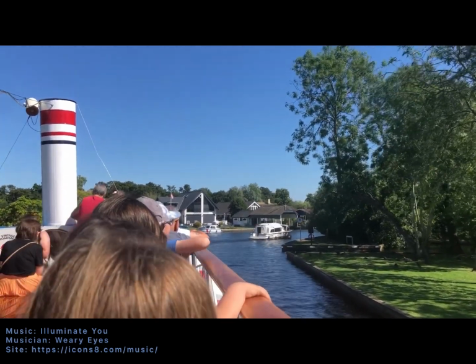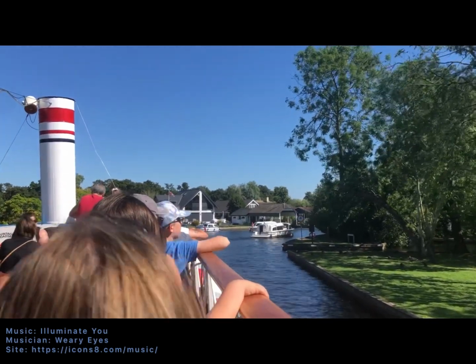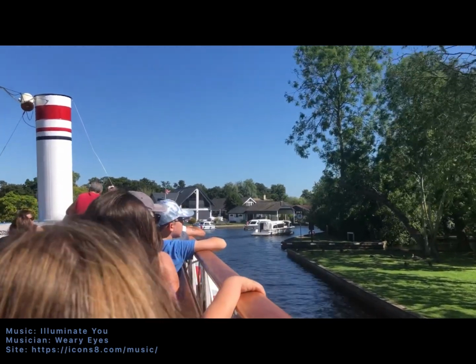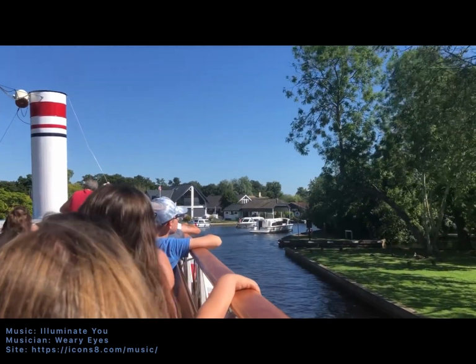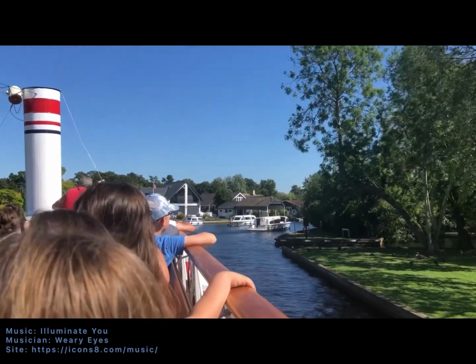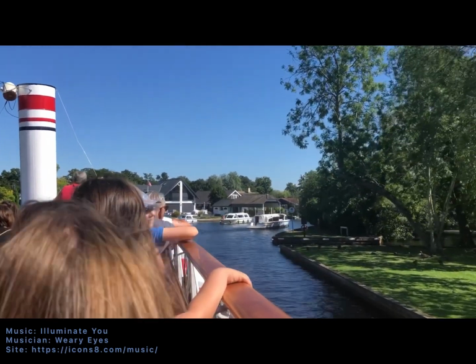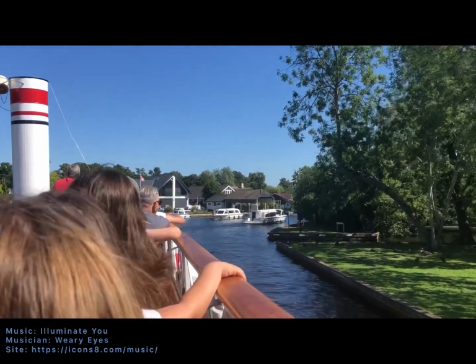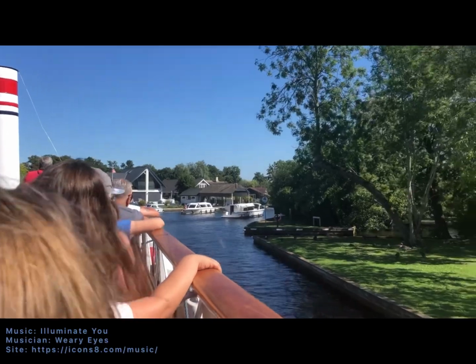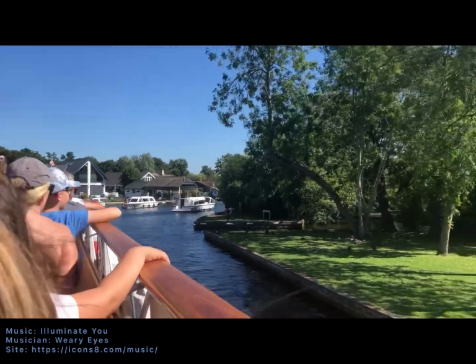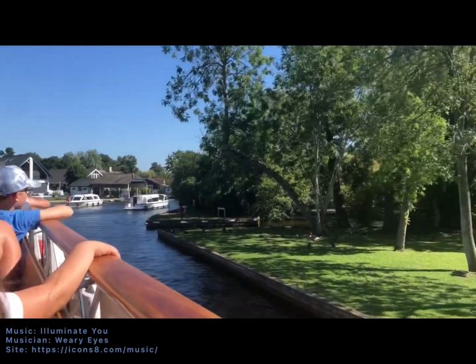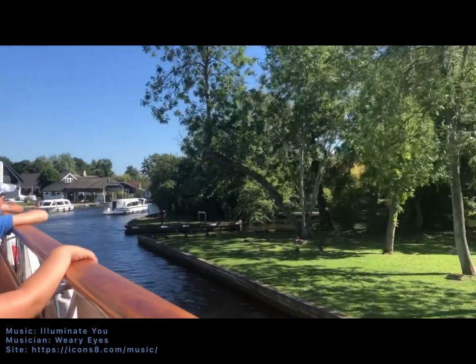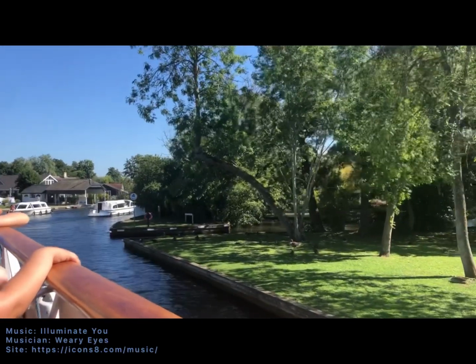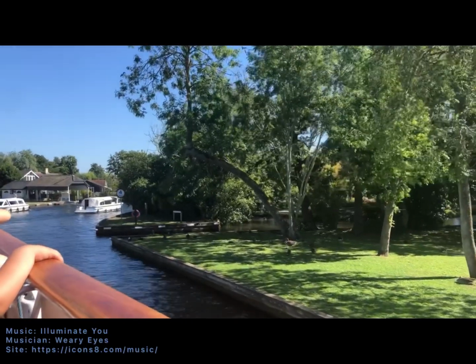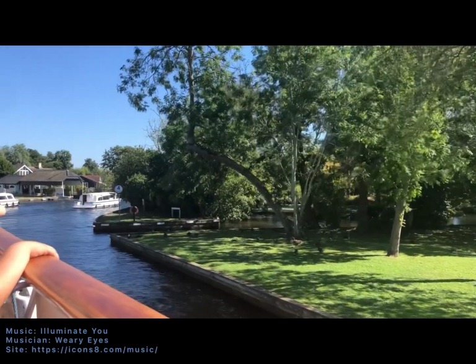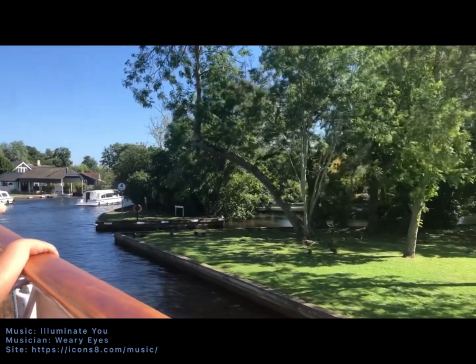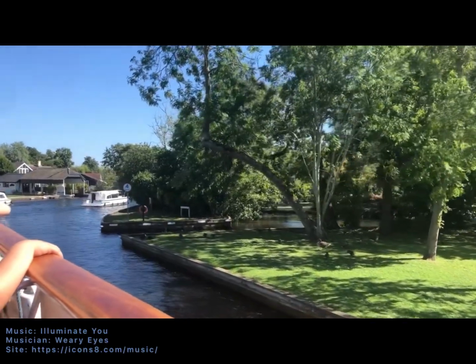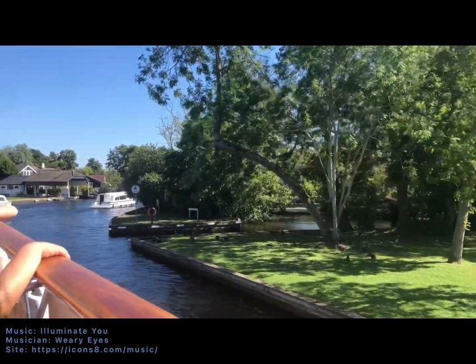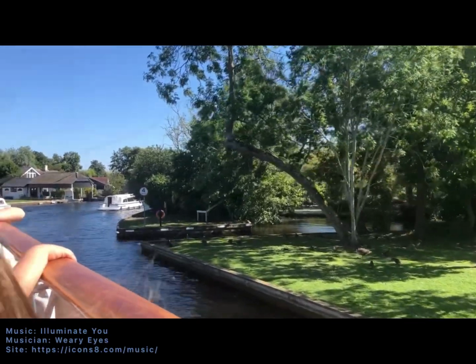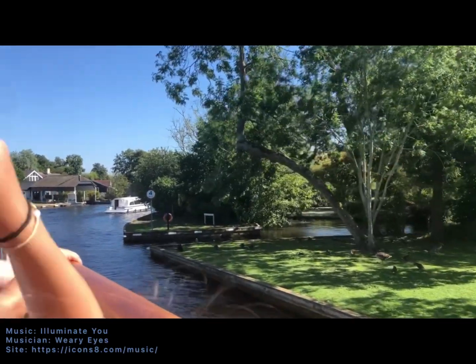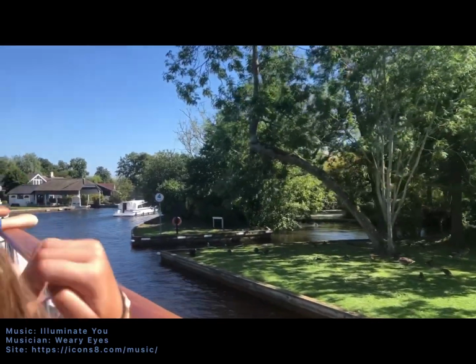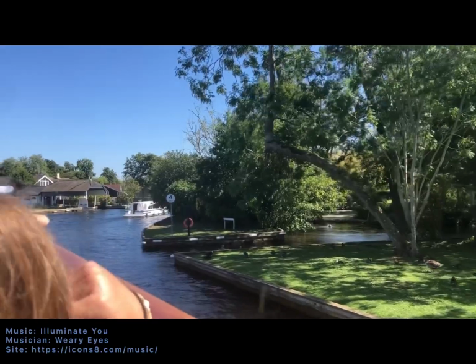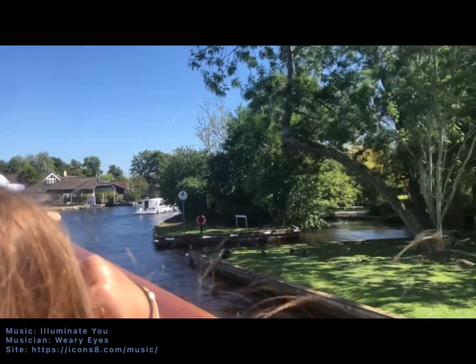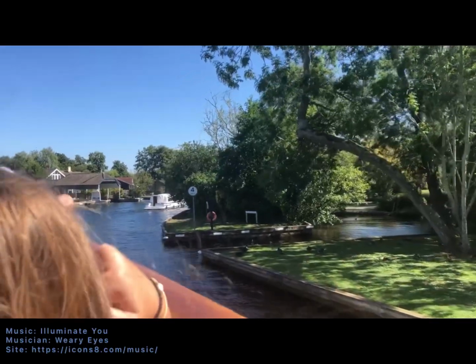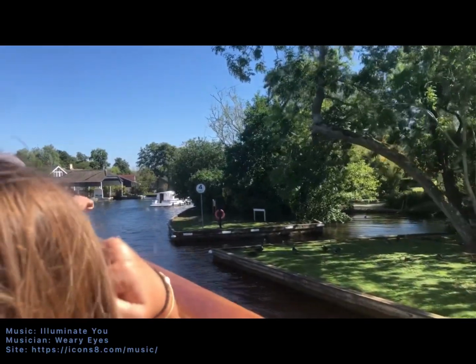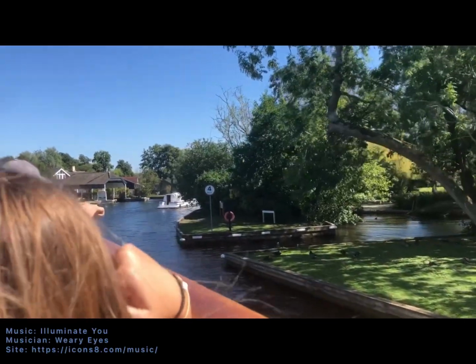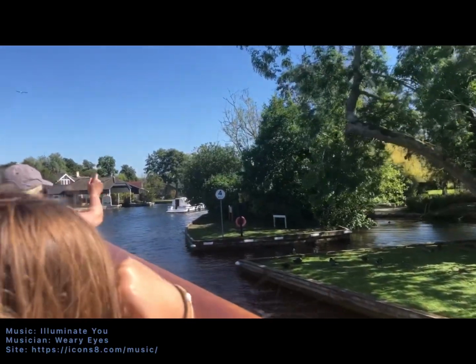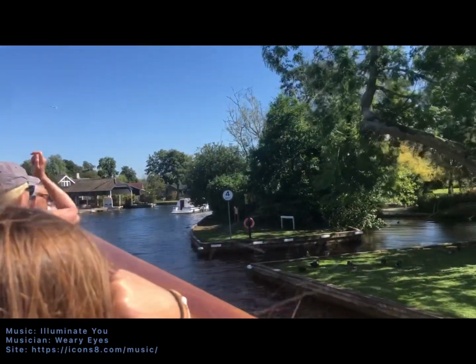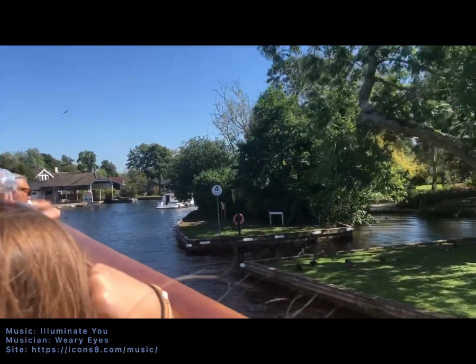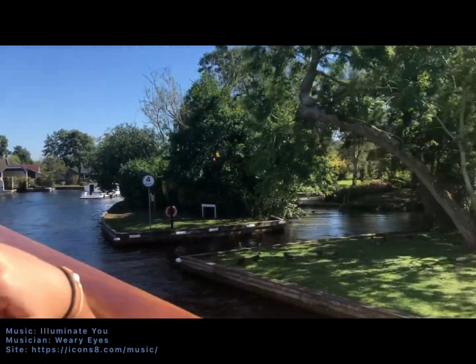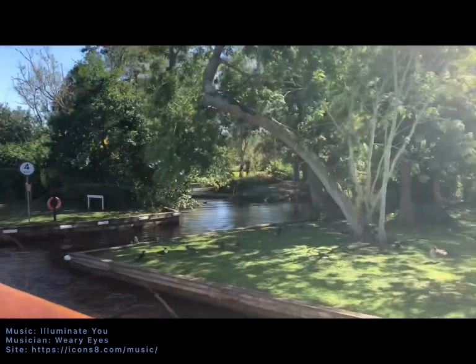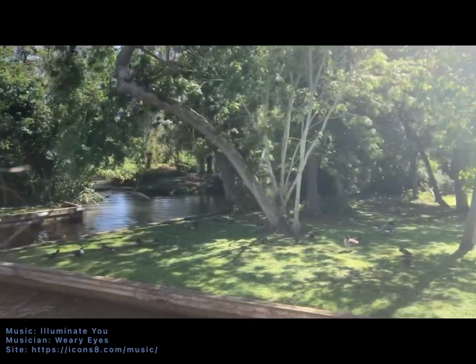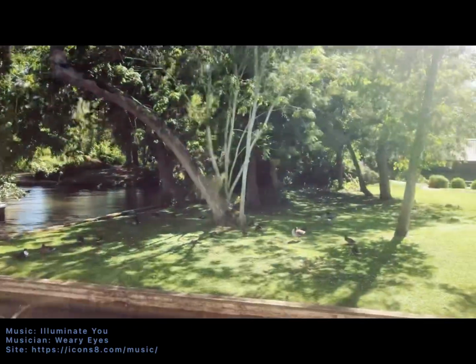We have some grey-lag geese there on the right-hand side. These are native to Britain, and they're quite relaxed as well. And clearly they're grey in colour. Unlike all the birds during the winter season's journey, they have a lot of fun.